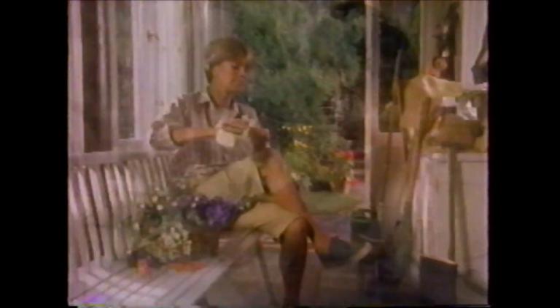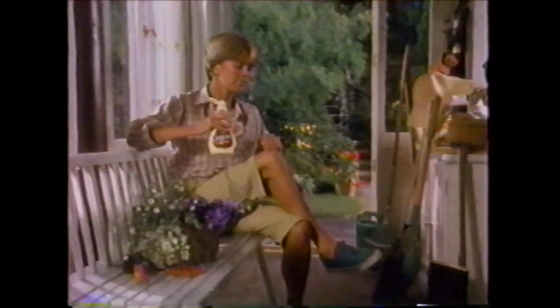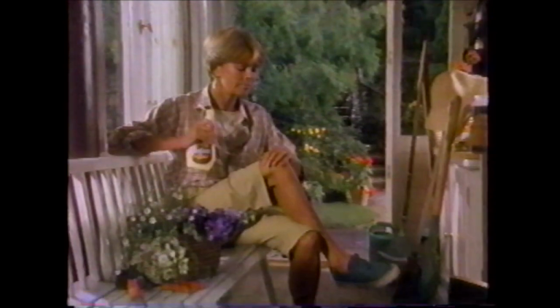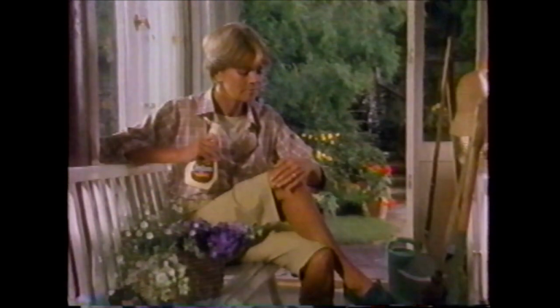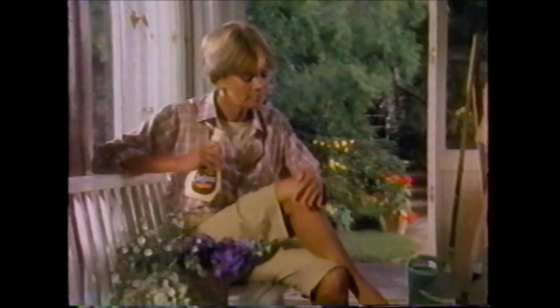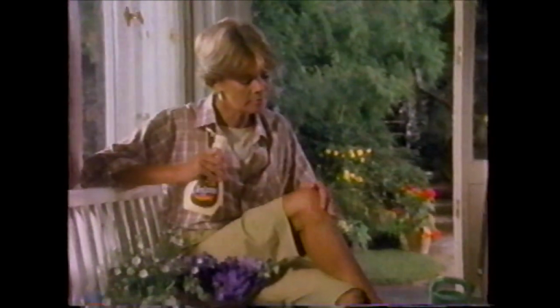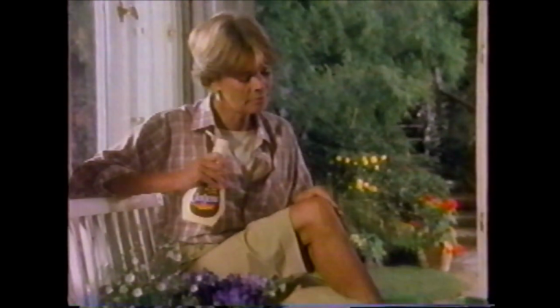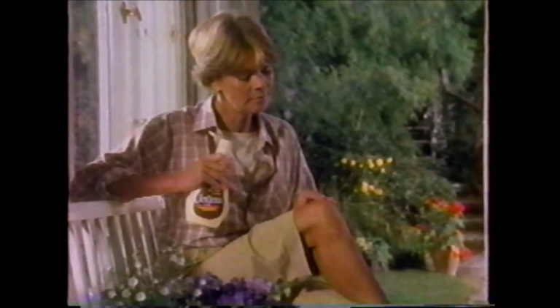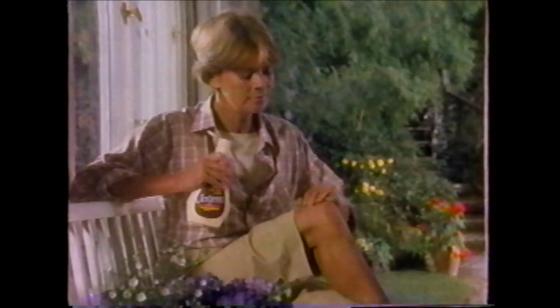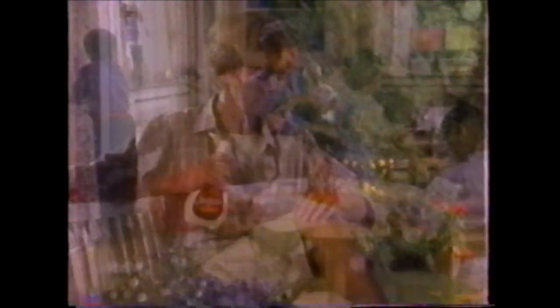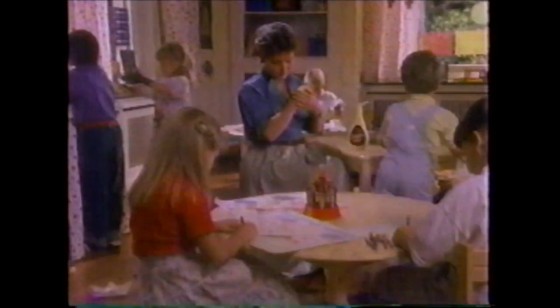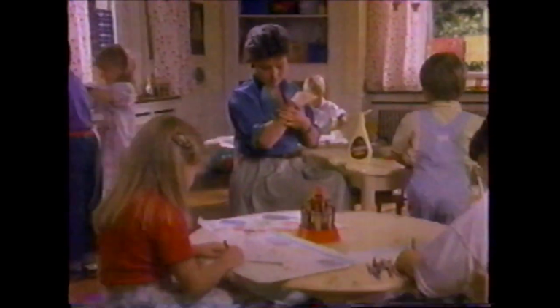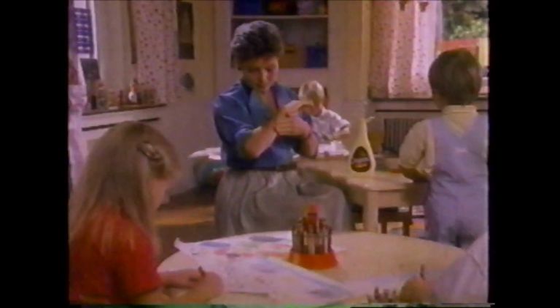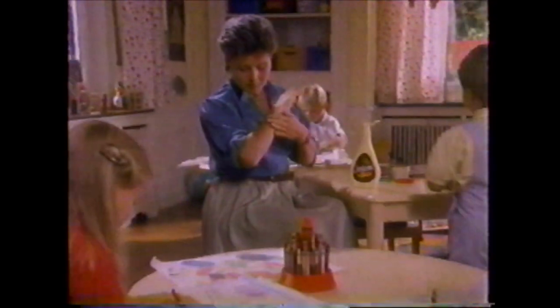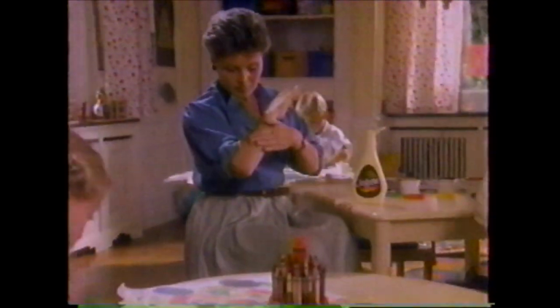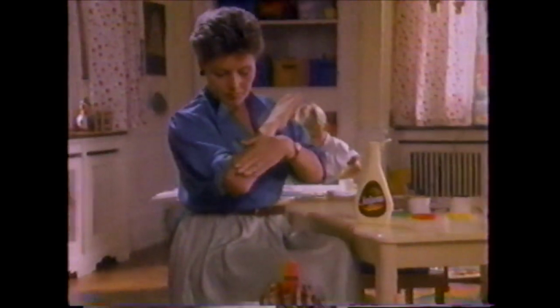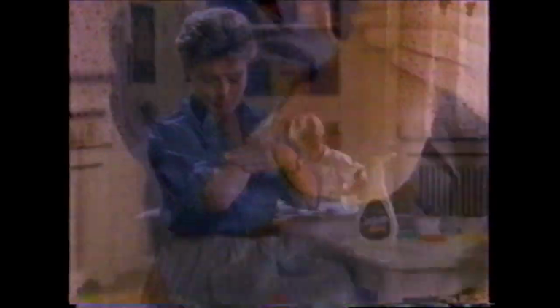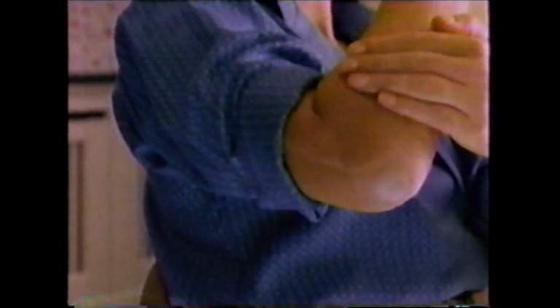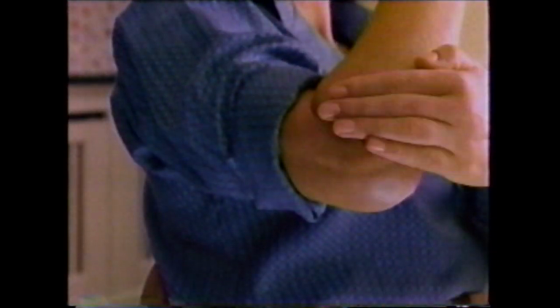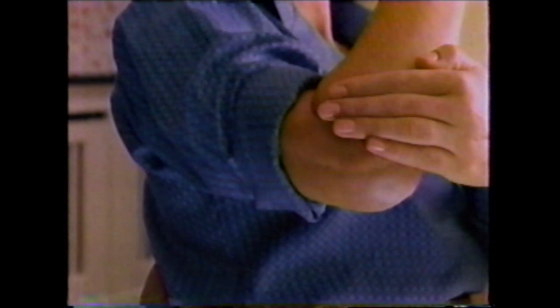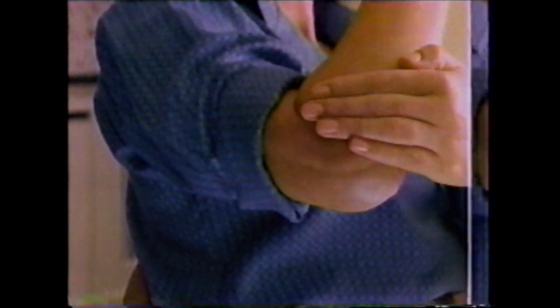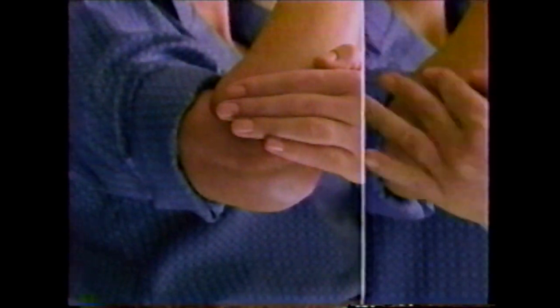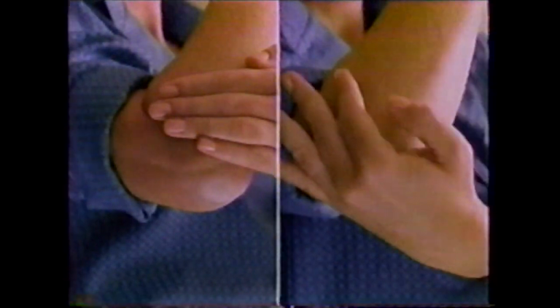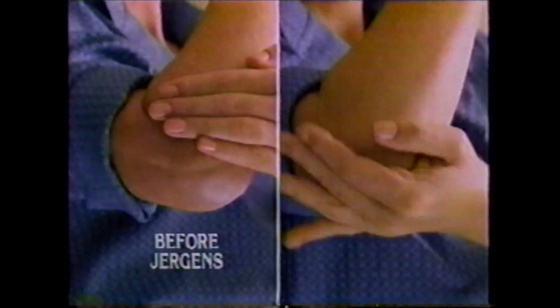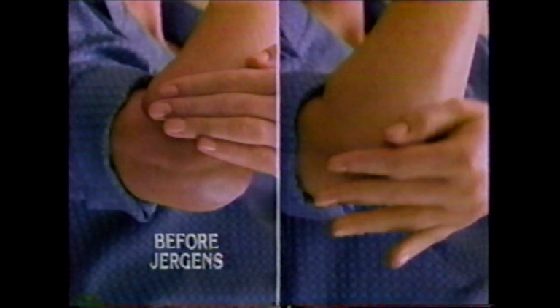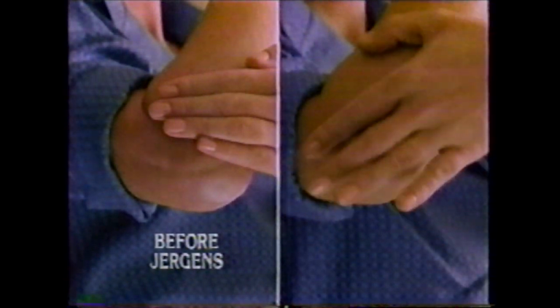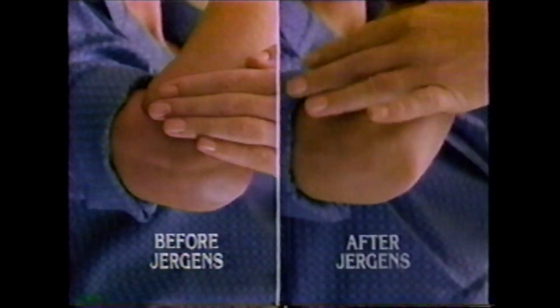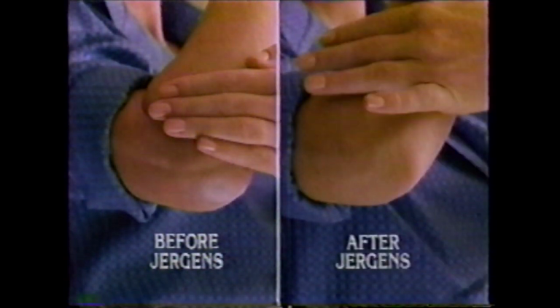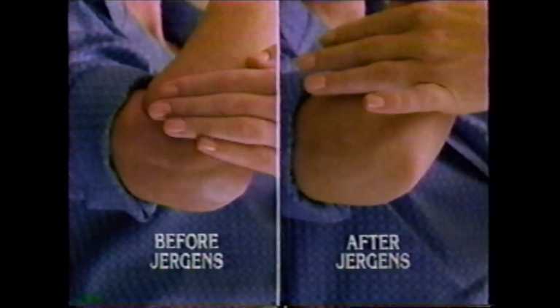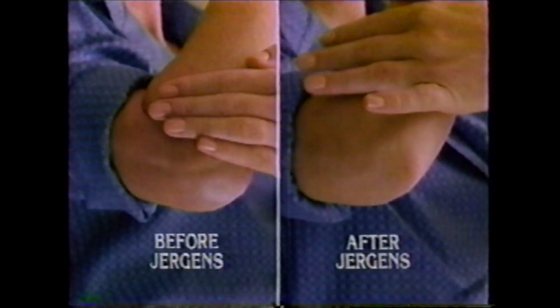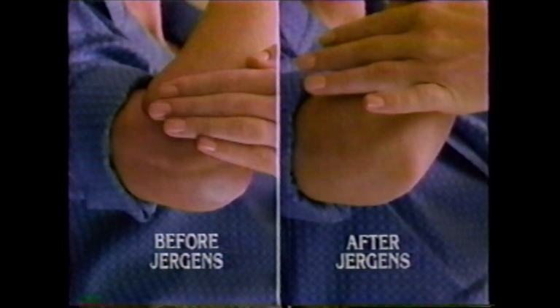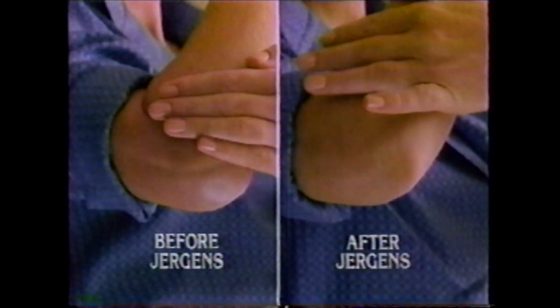Moving out the rough spot. Juergen's Extra Dry isn't just an ordinary lotion. It's a therapeutic skin conditioning treatment that helps heal the roughest elbows, knees, and heels.